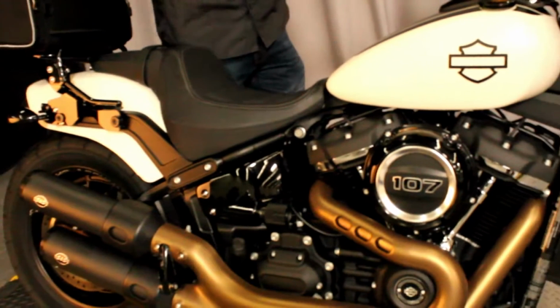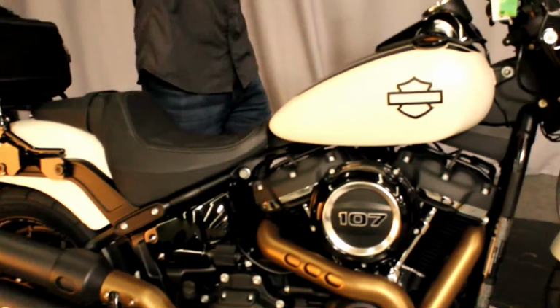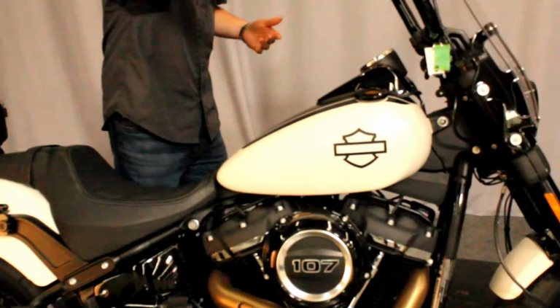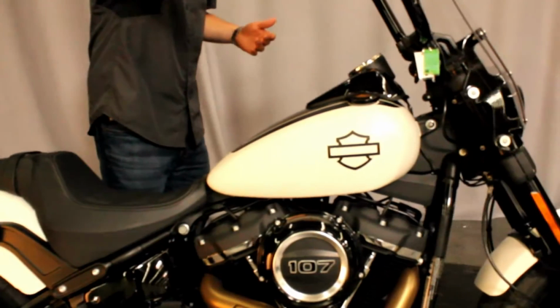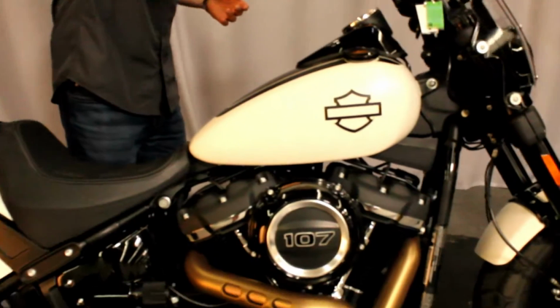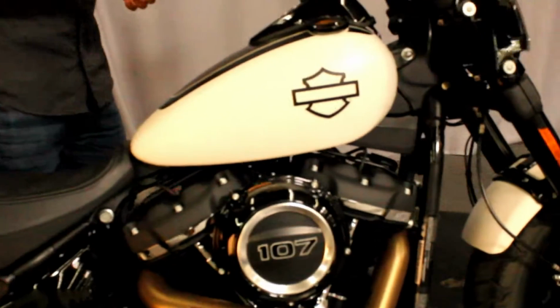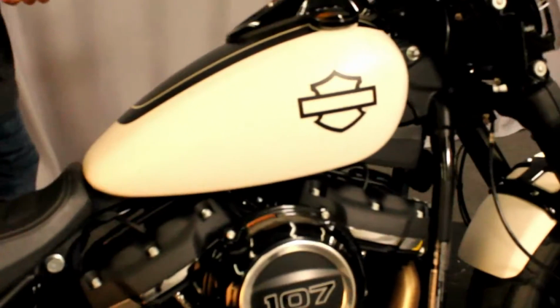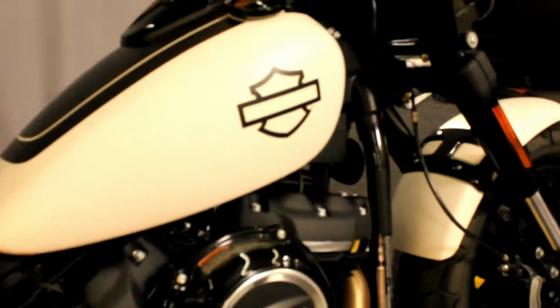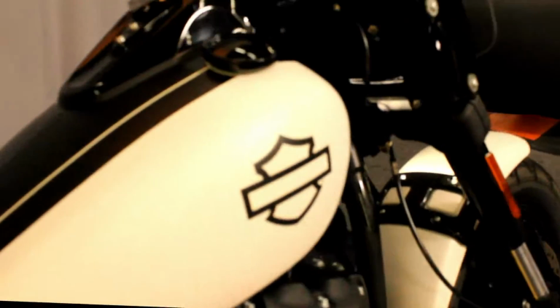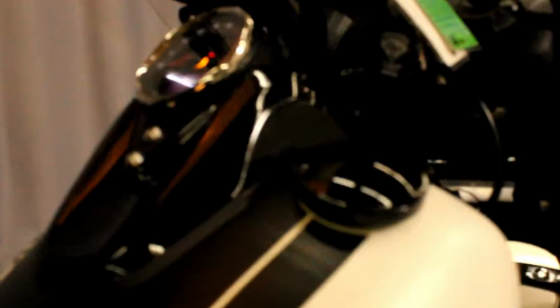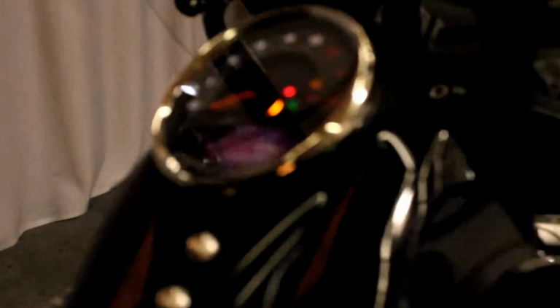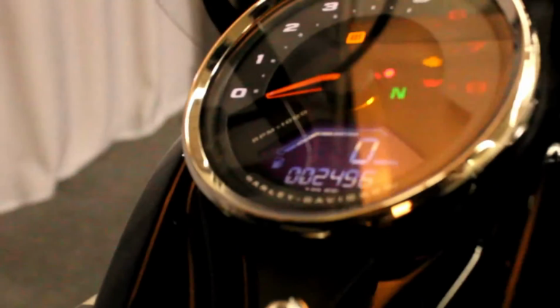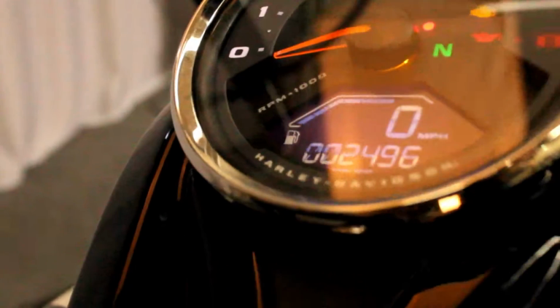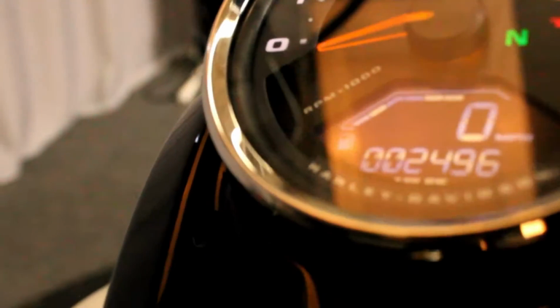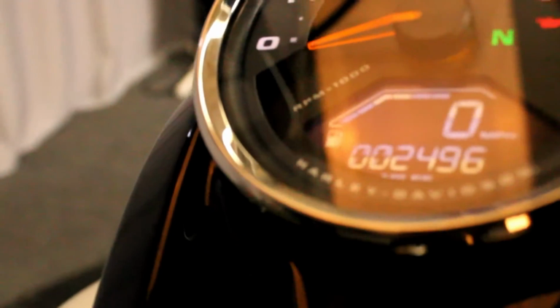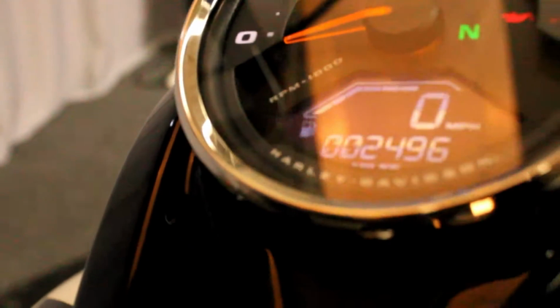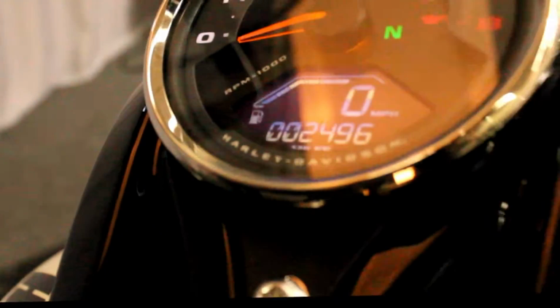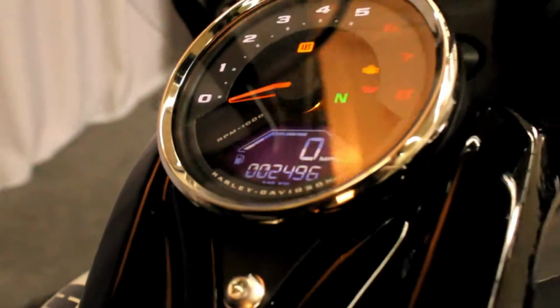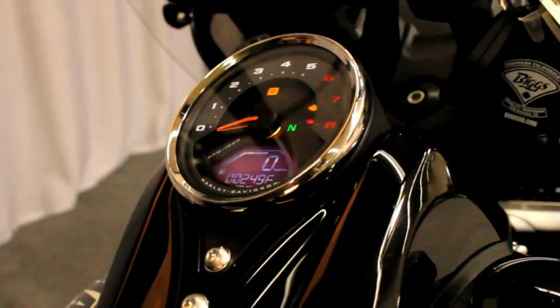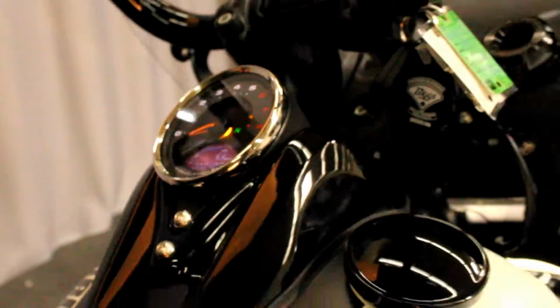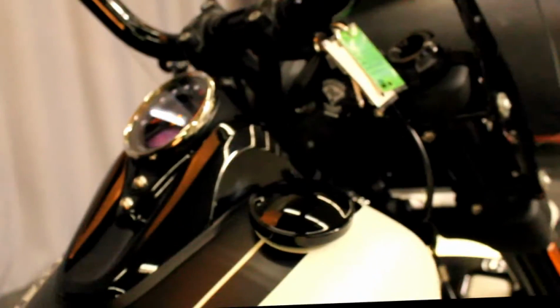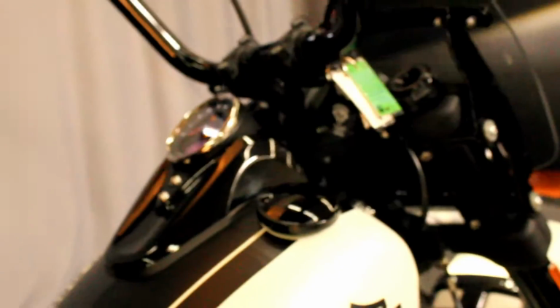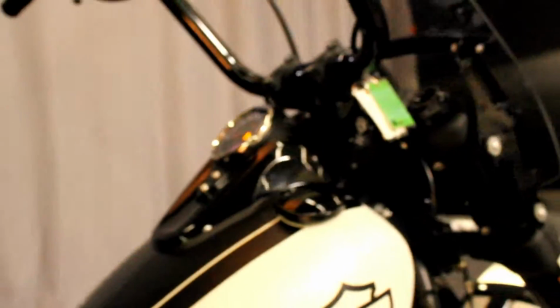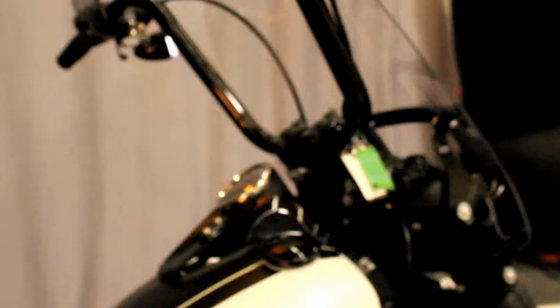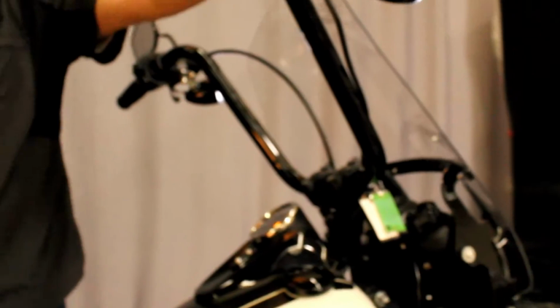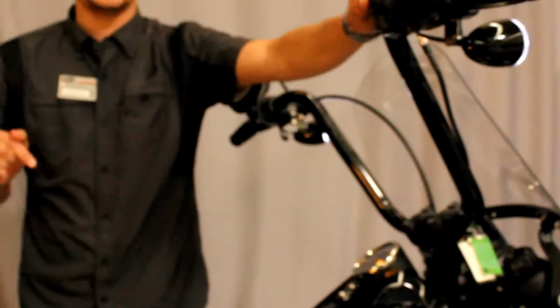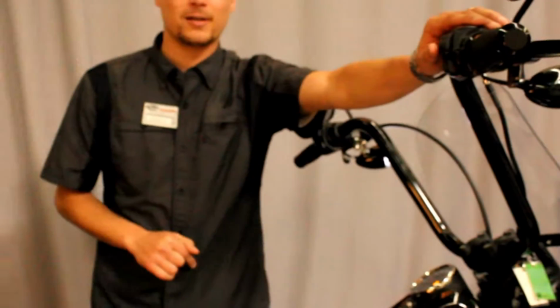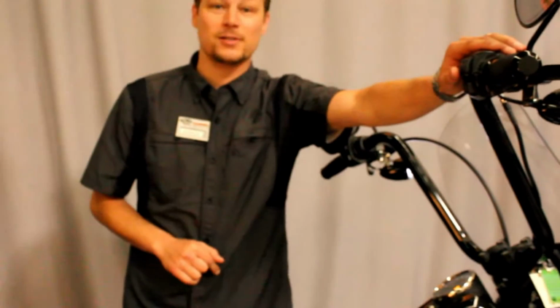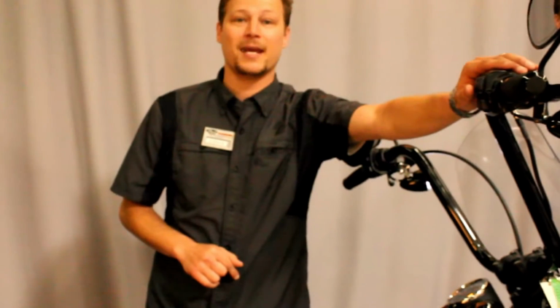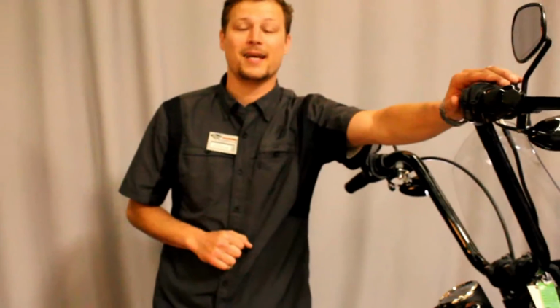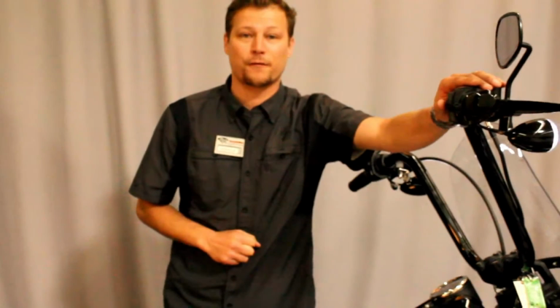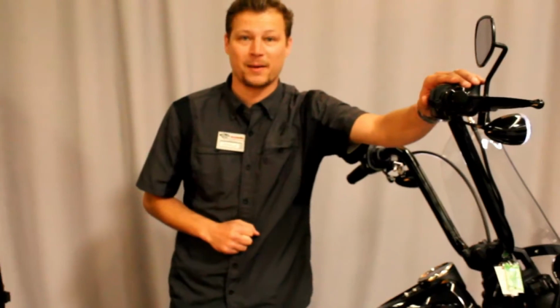This bike right here has 2,496 miles. It's already been done up for you. The only thing you need to do is get in here as soon as you can and take this for a spin.